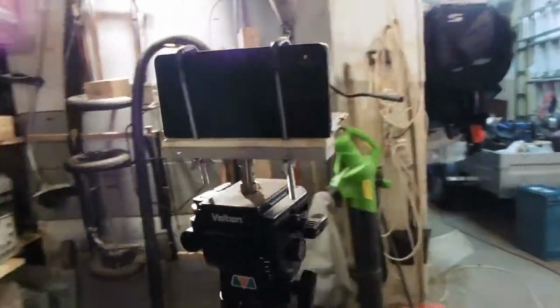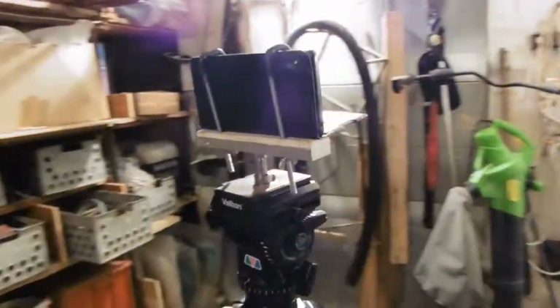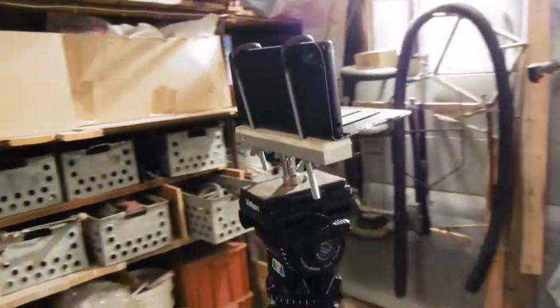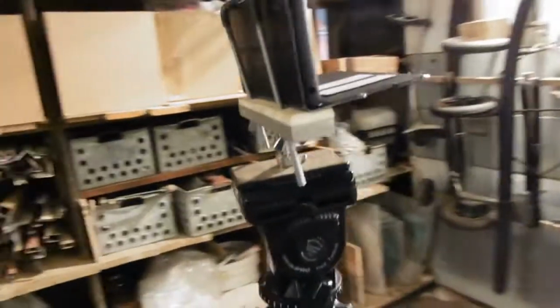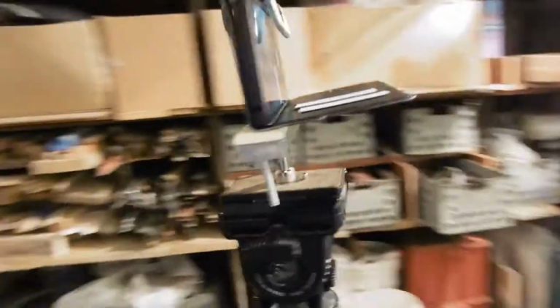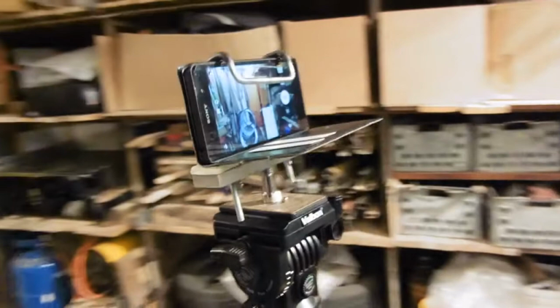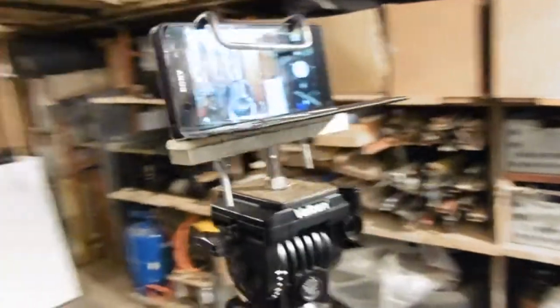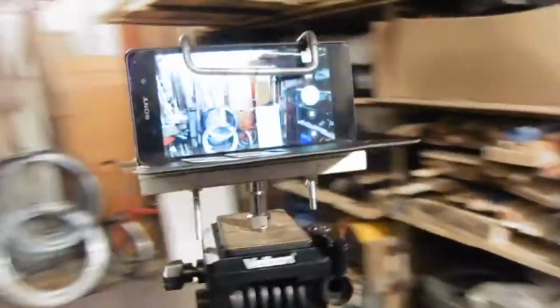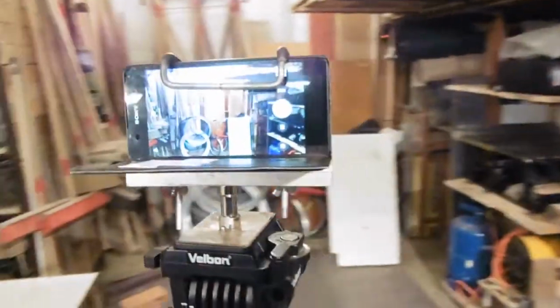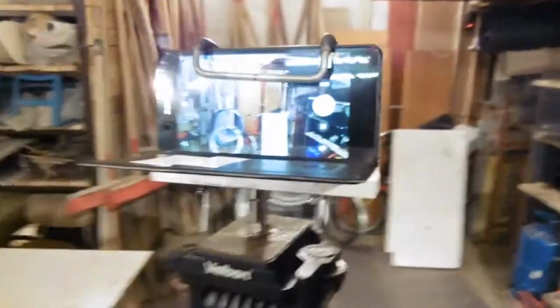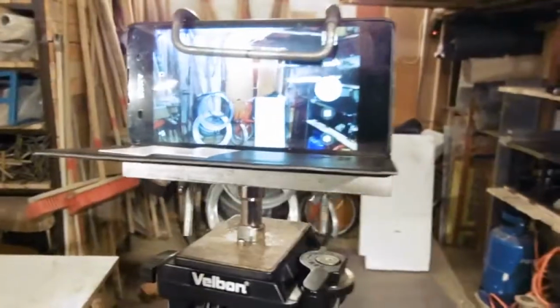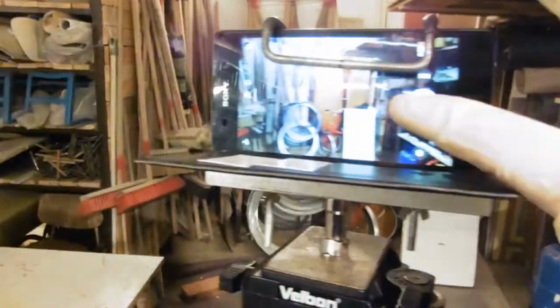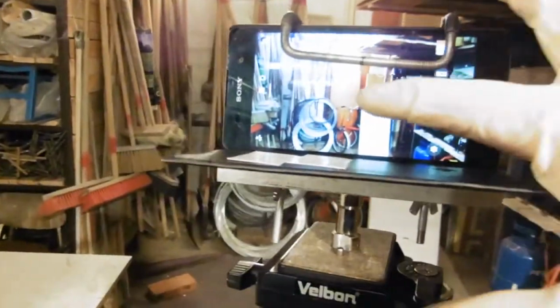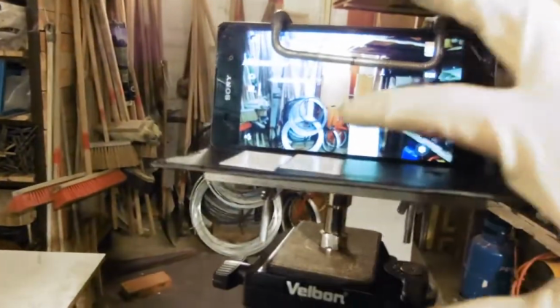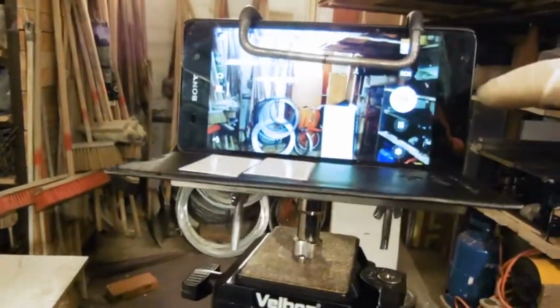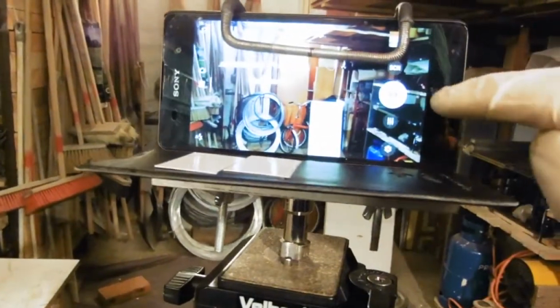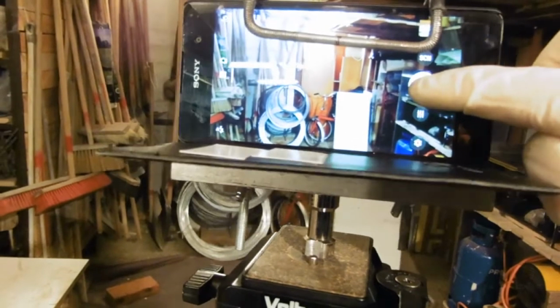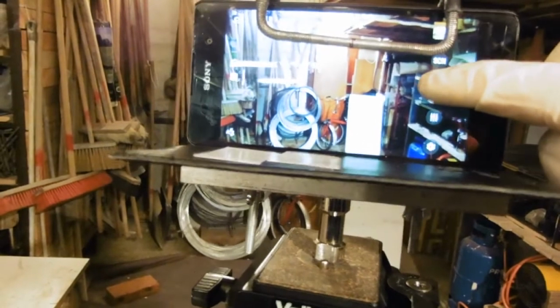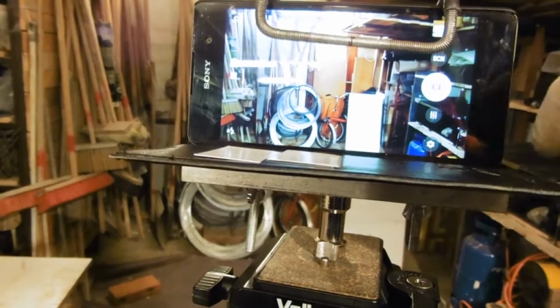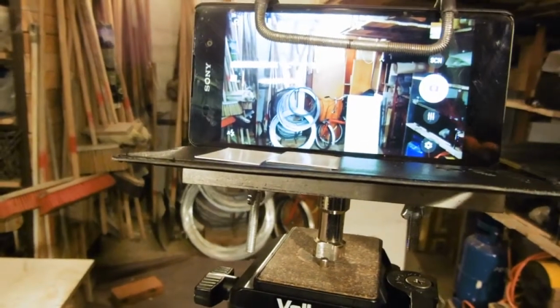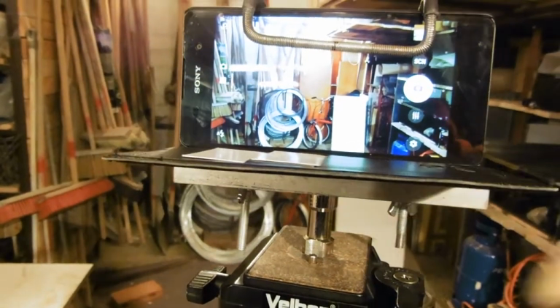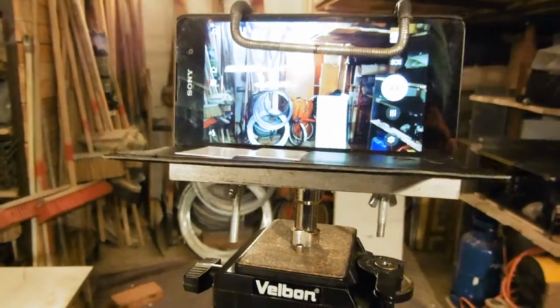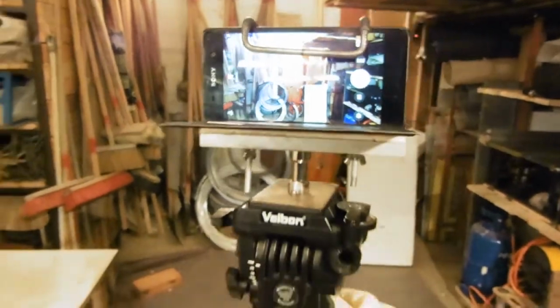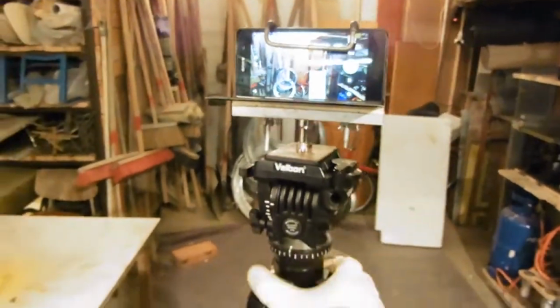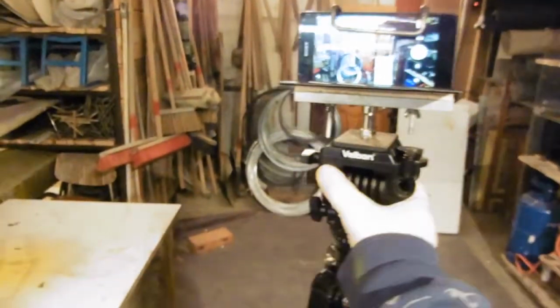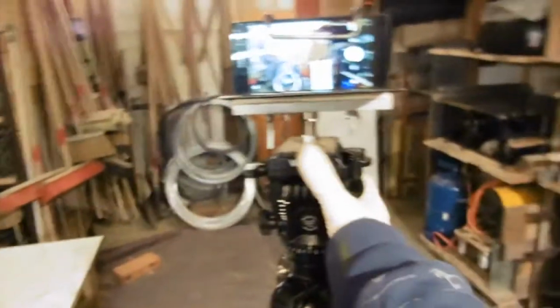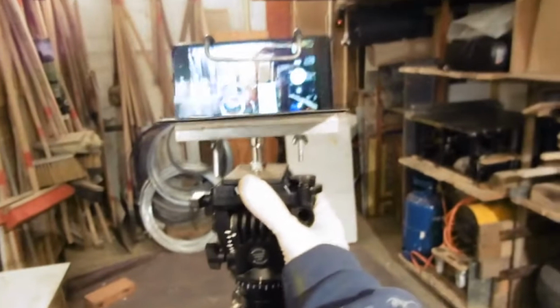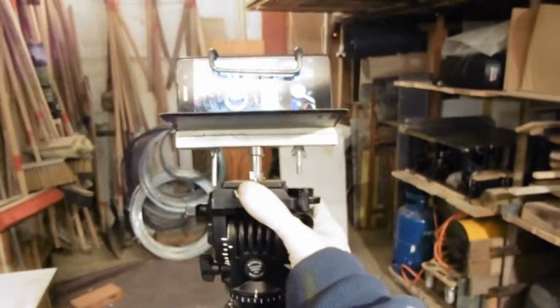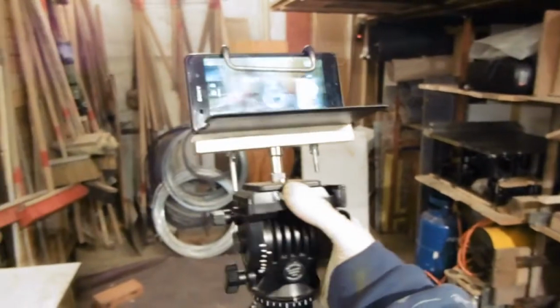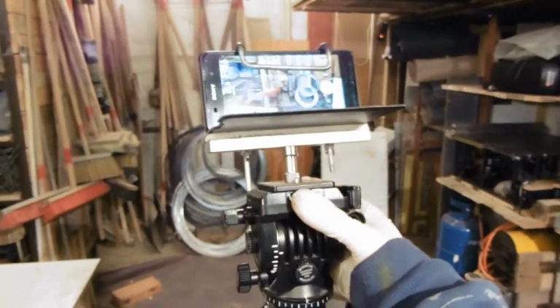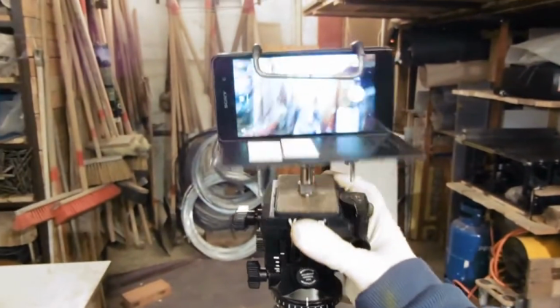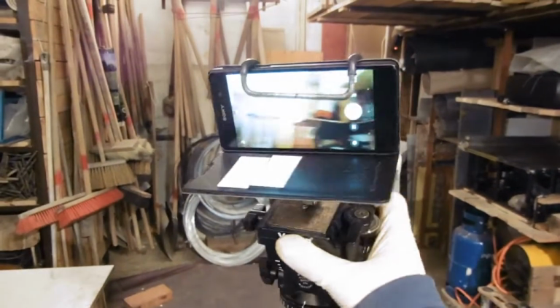As you can see, you simply screw it onto your tripod, insert your phone, and tighten it down with the wing nuts on the bottom. You can use all the functions of the phone and the tripod. I made it much bigger so I'll be able to use it with many other devices.